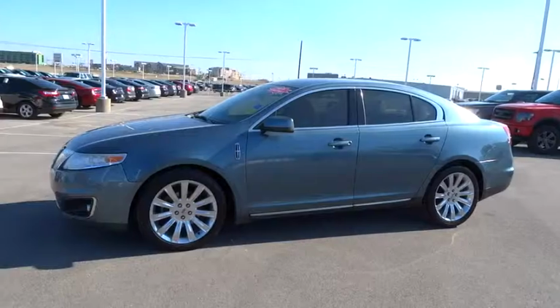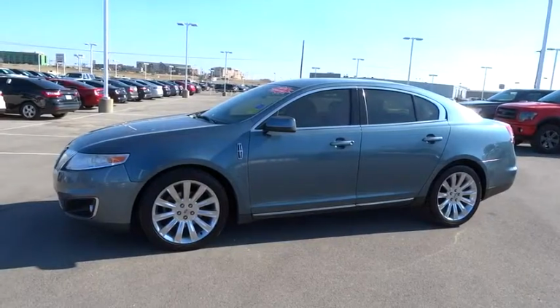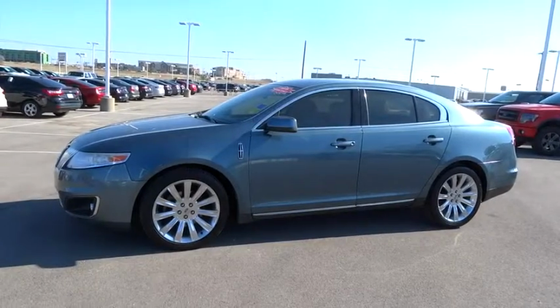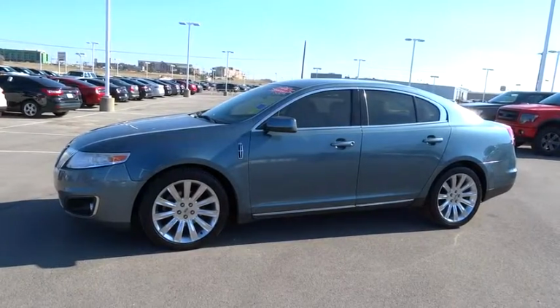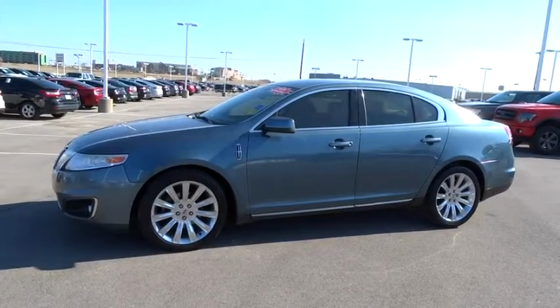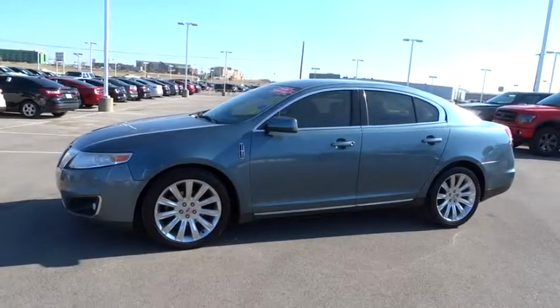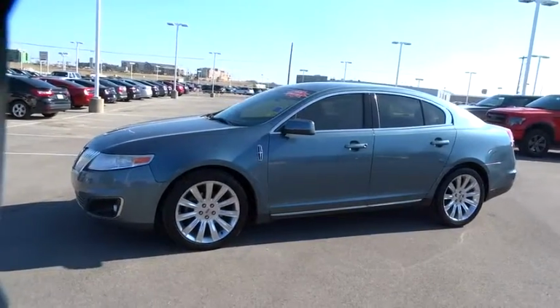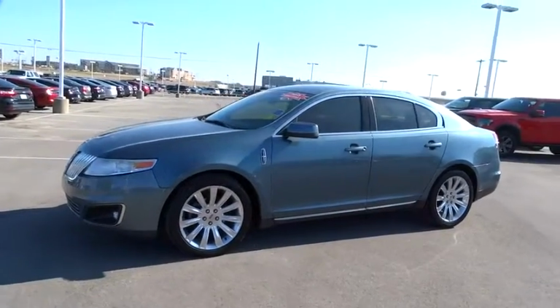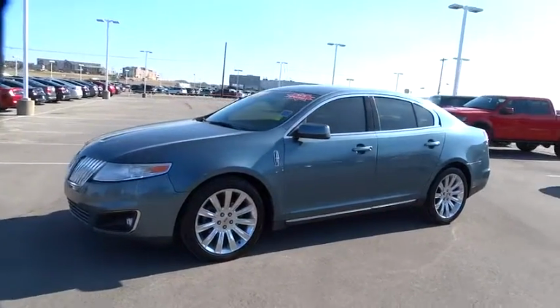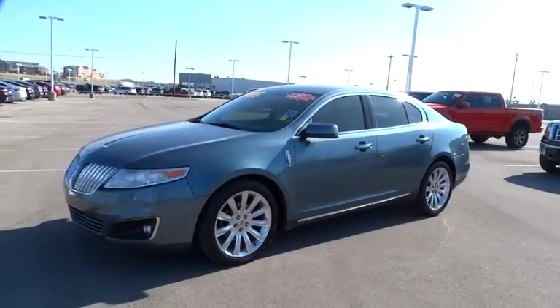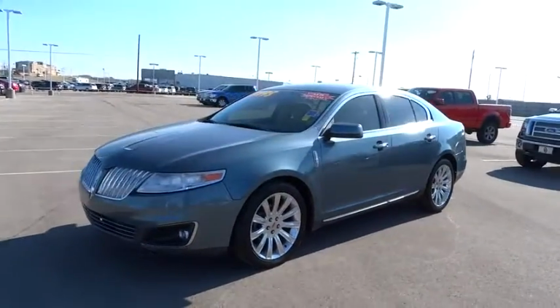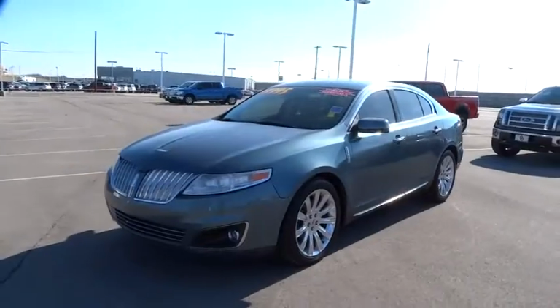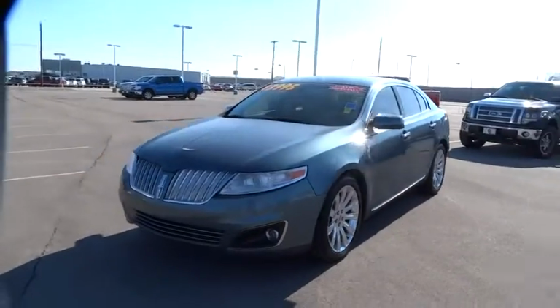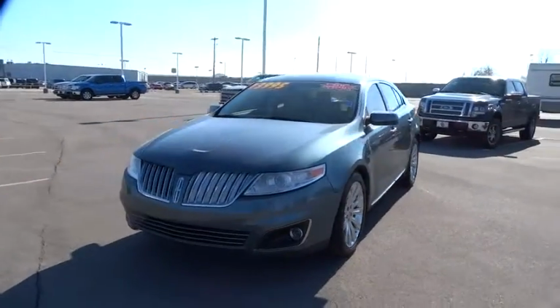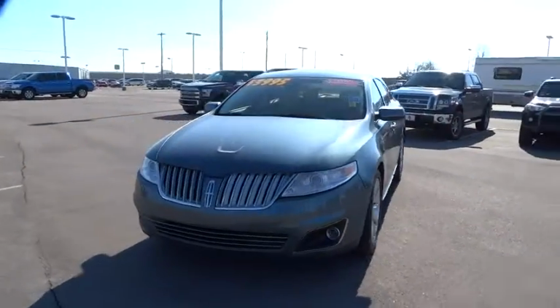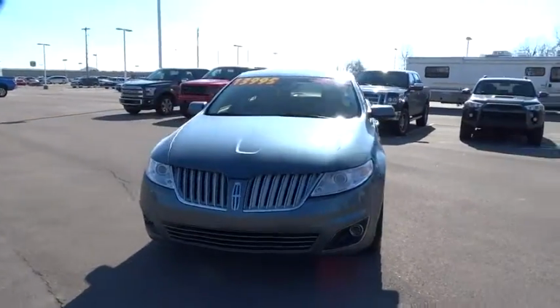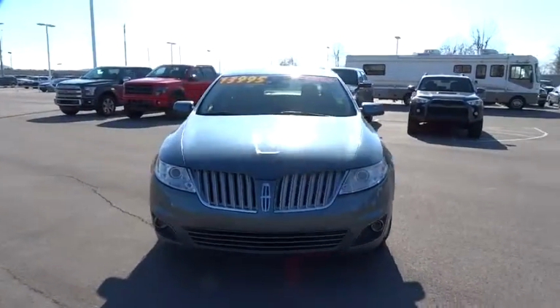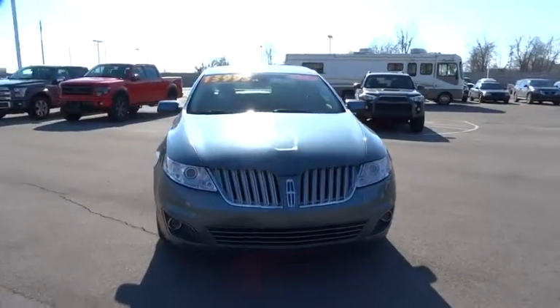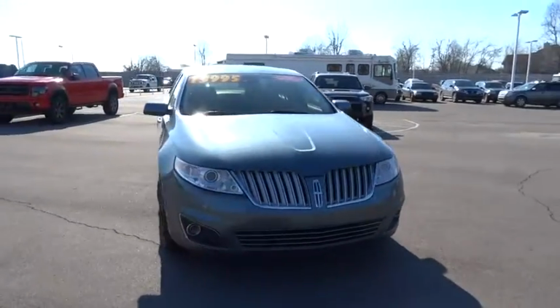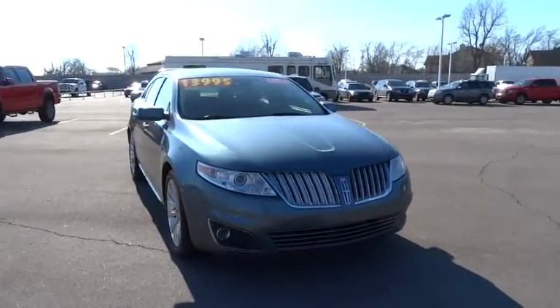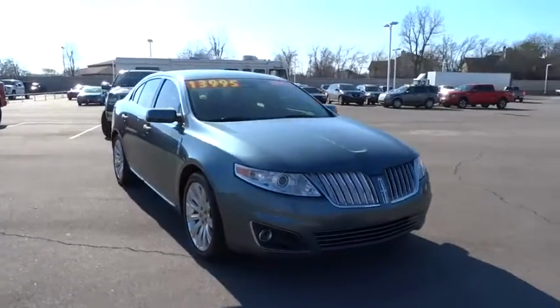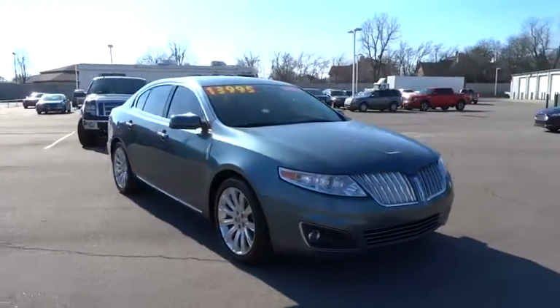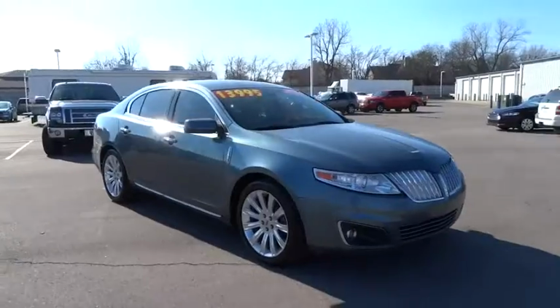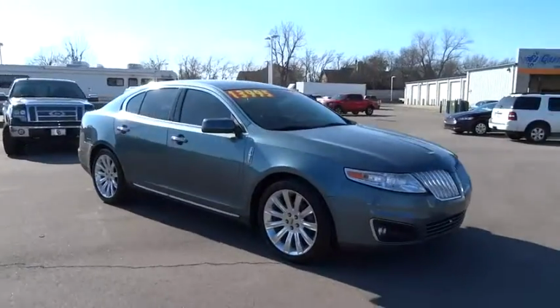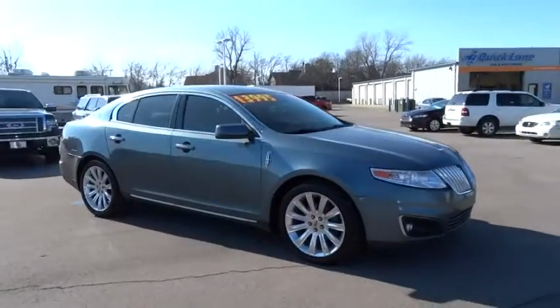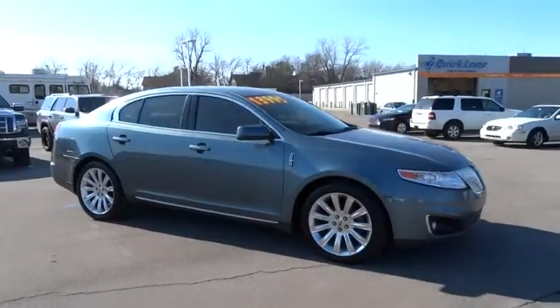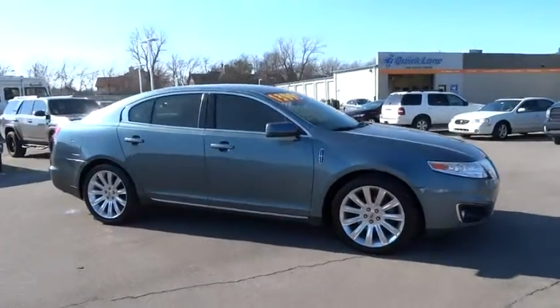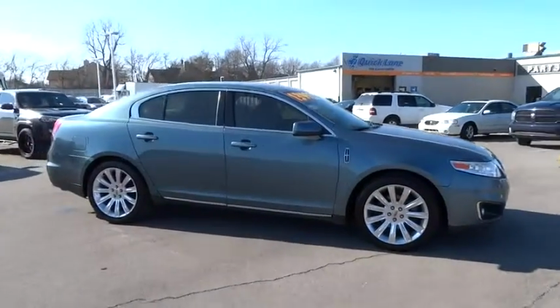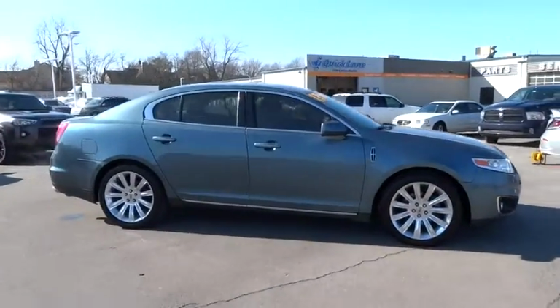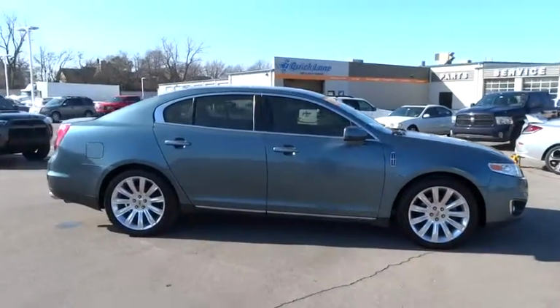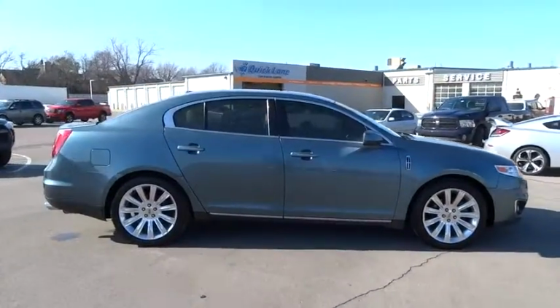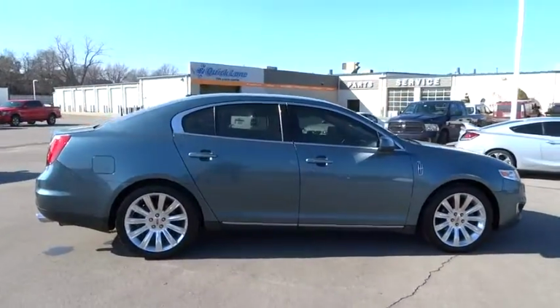The 2010 MKS. With standard features including an invisible keypad that senses your arrival, intelligent access keys that allow ignition at the touch of a button, and a power rear window sunshade, the Lincoln MKS is technologically breathtaking.